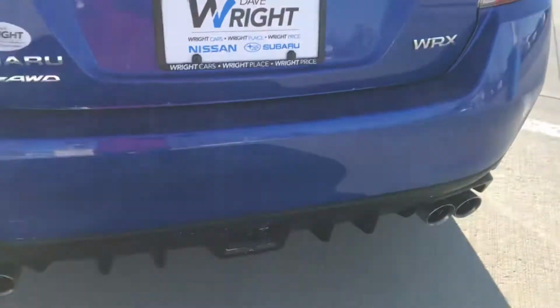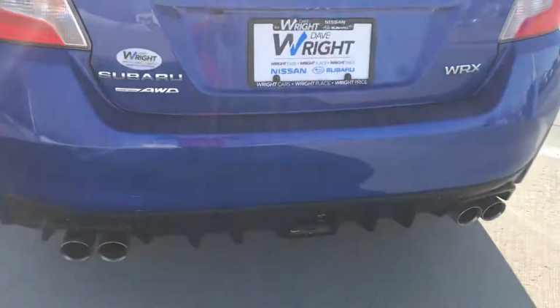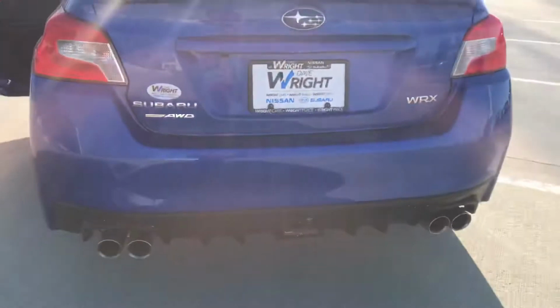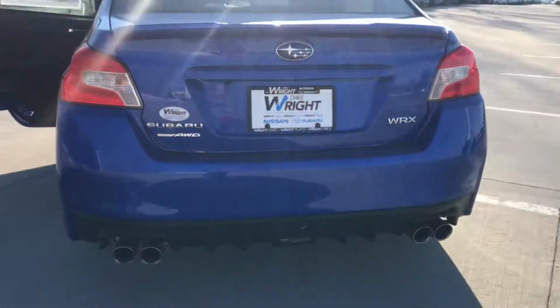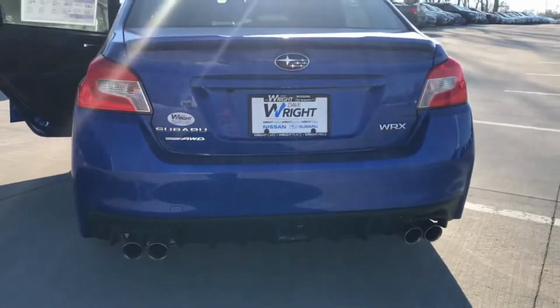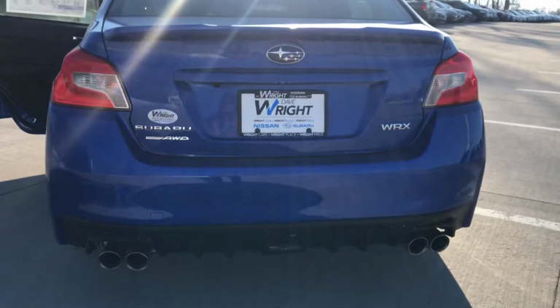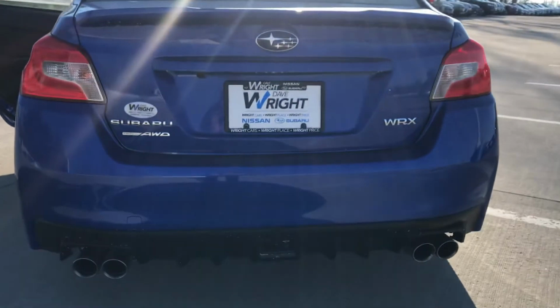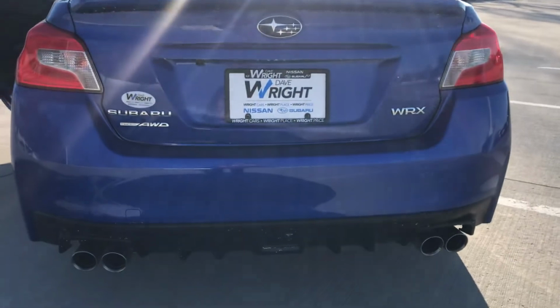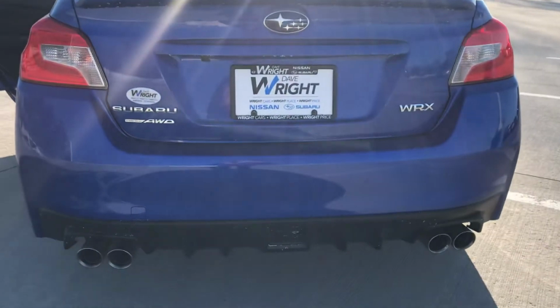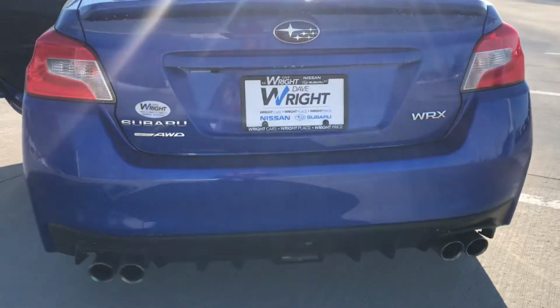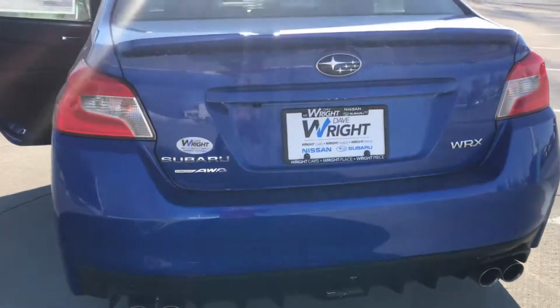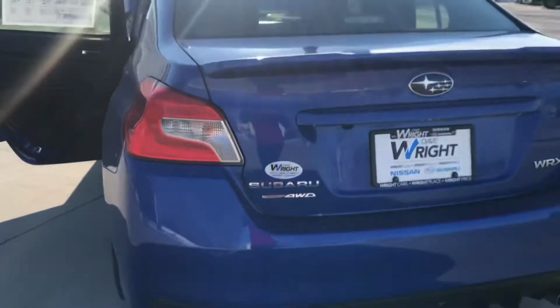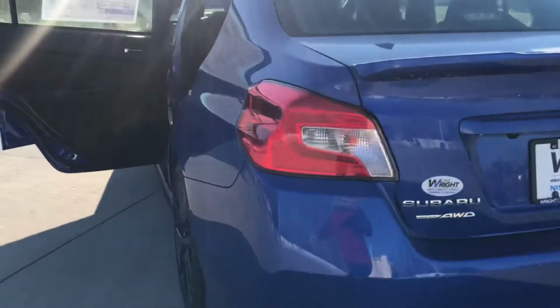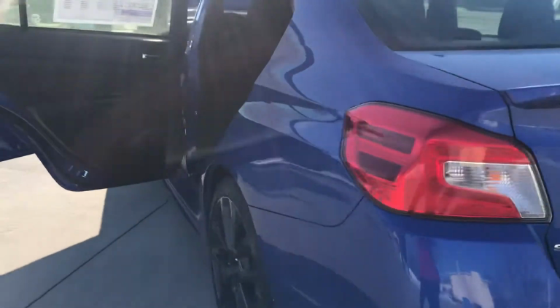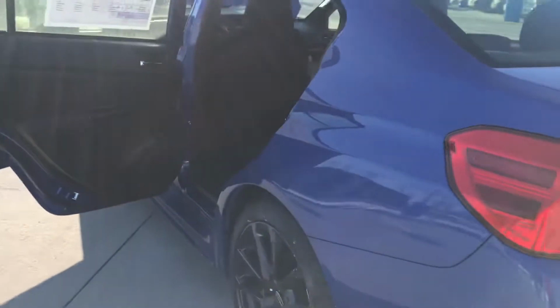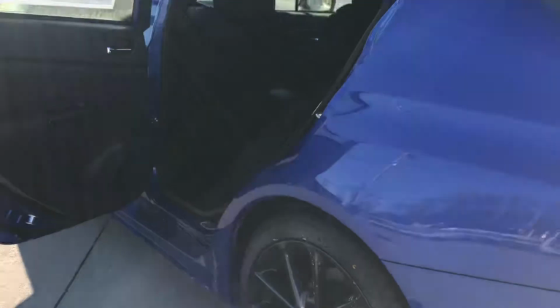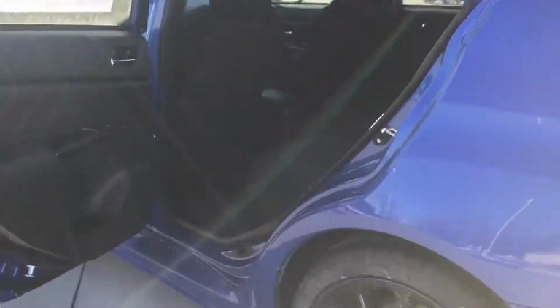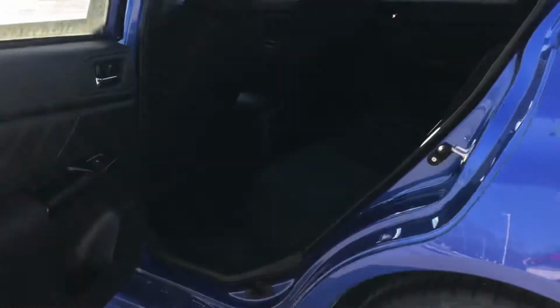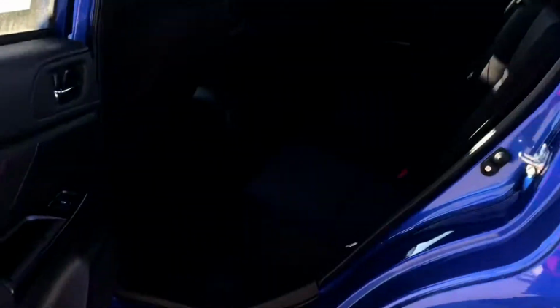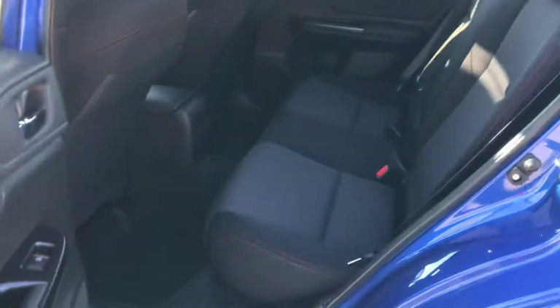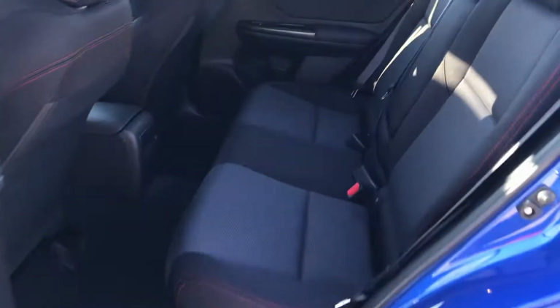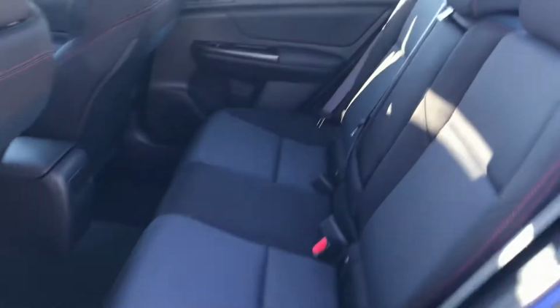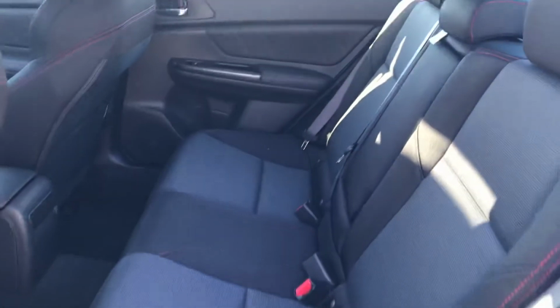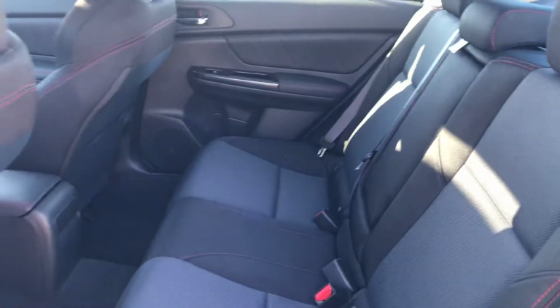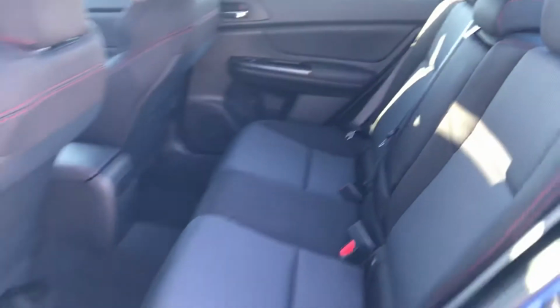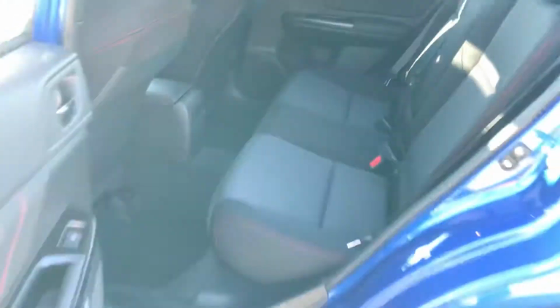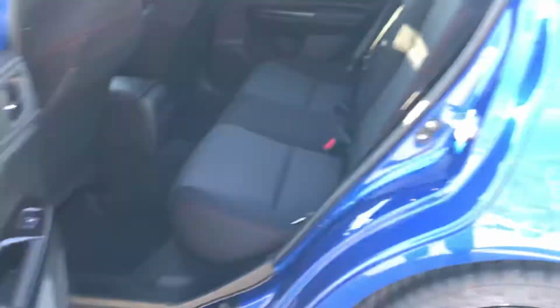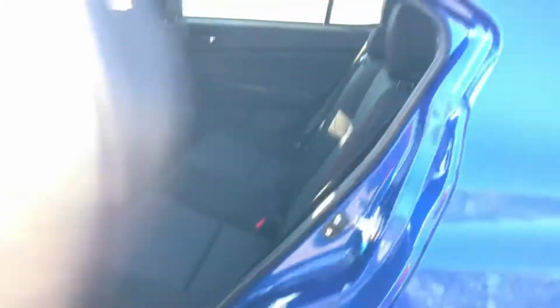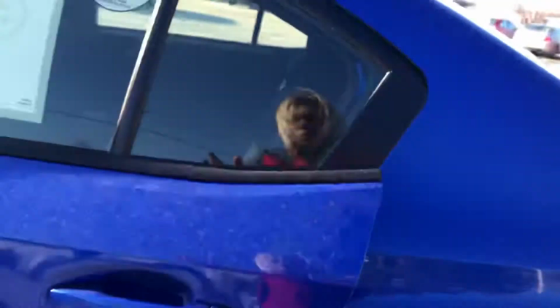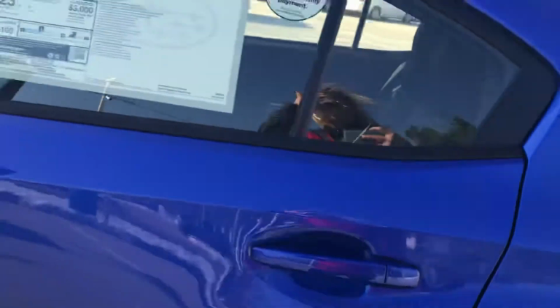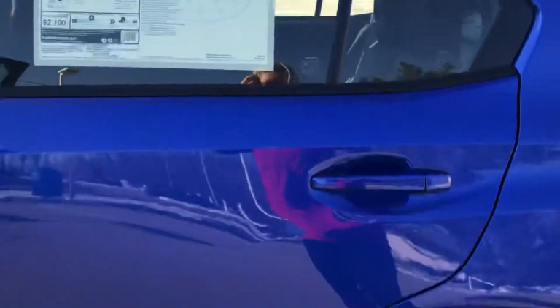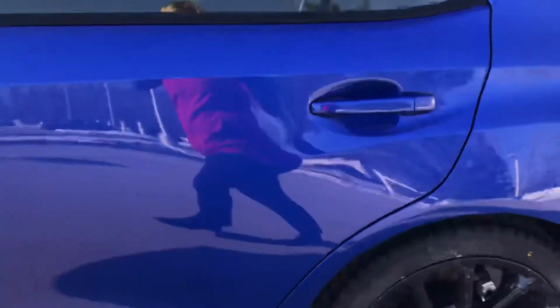And then just another look at the back — very, very nice looking with the dual exhaust outlets there. And then a shot of the back seat. Plenty of room for the kiddos to go for a ride as well and go on some cruises this summer.